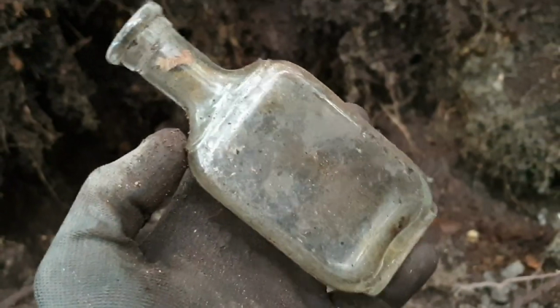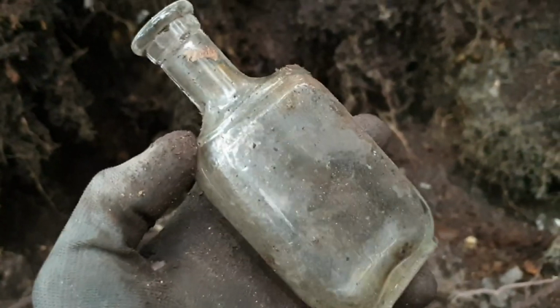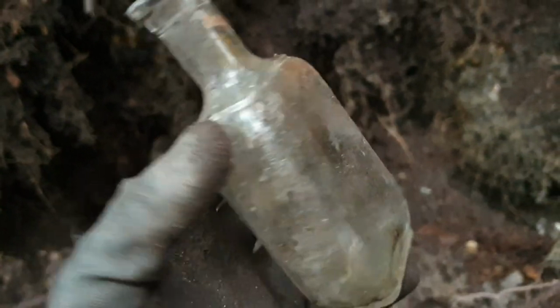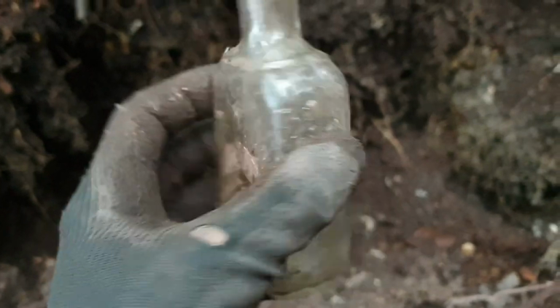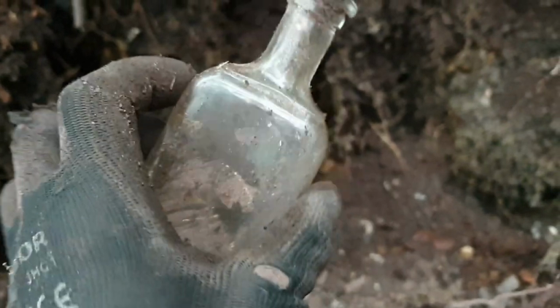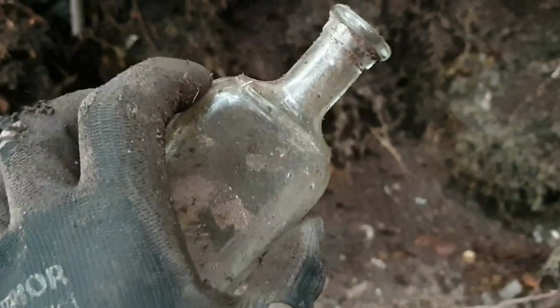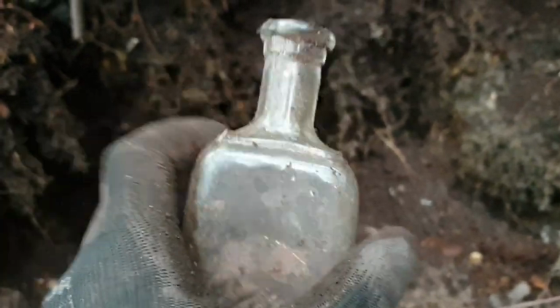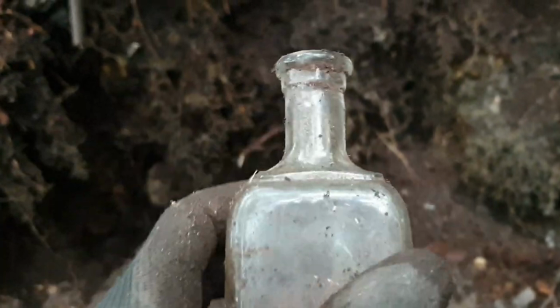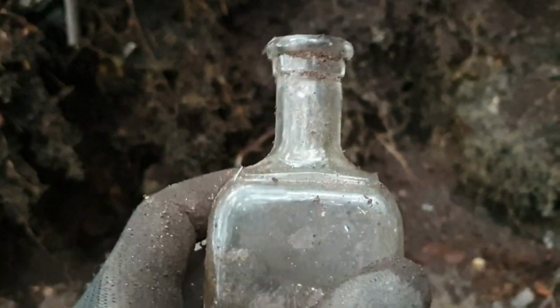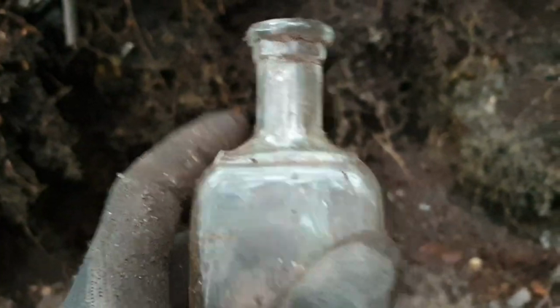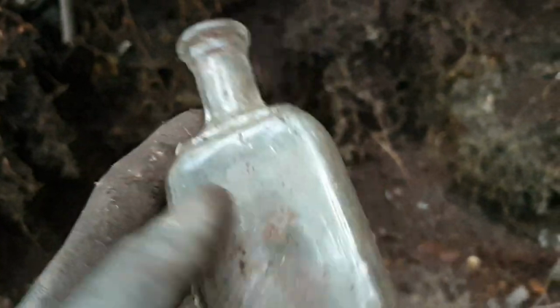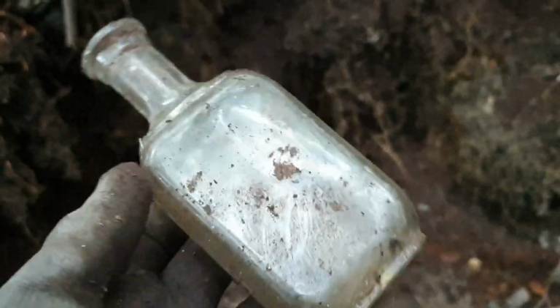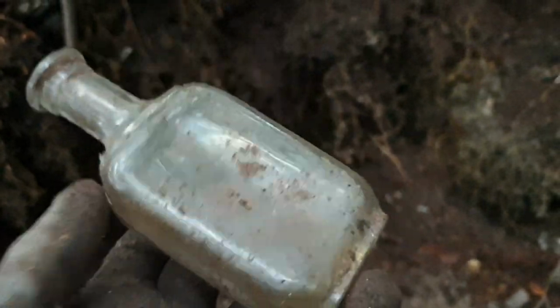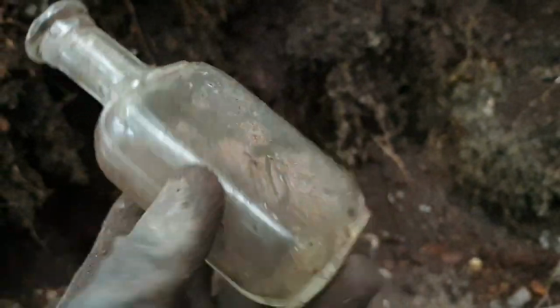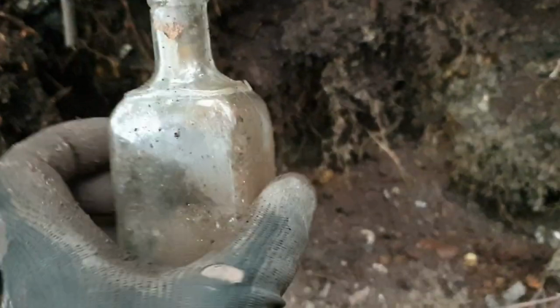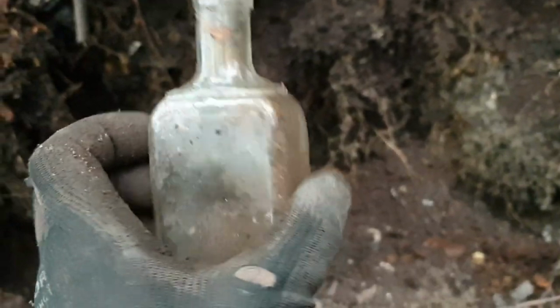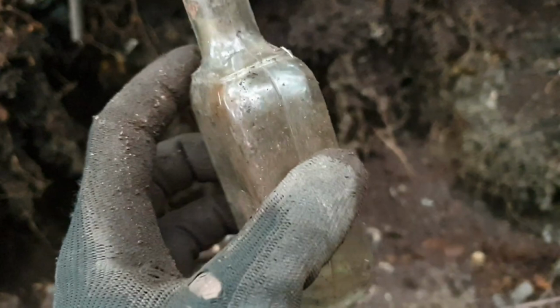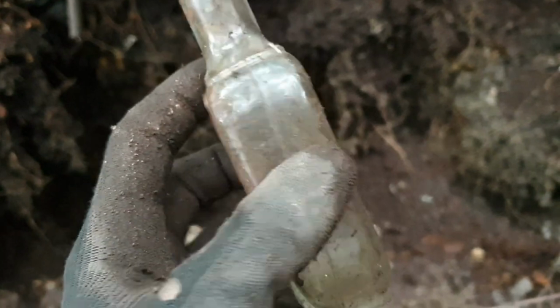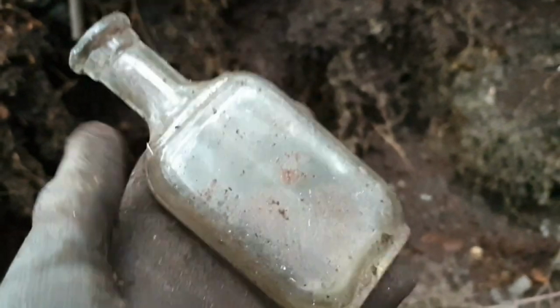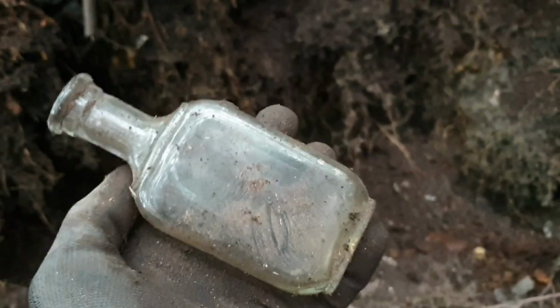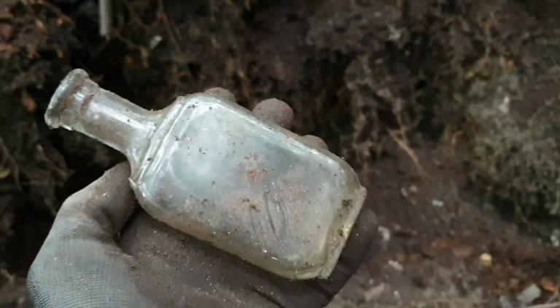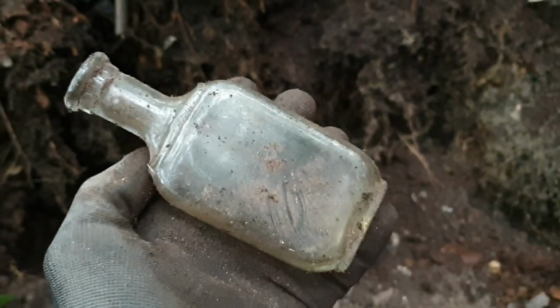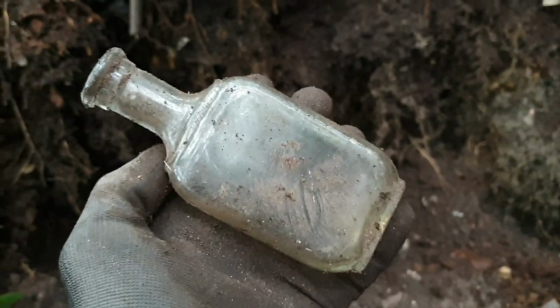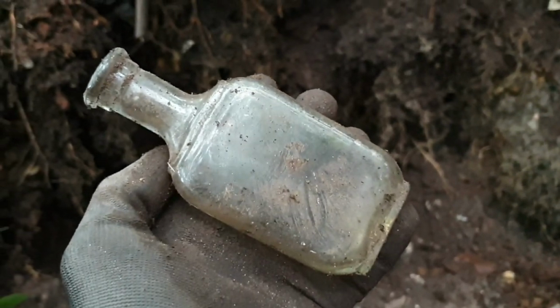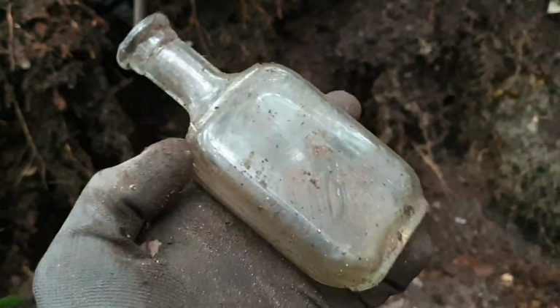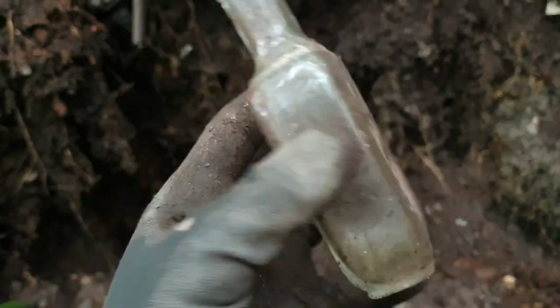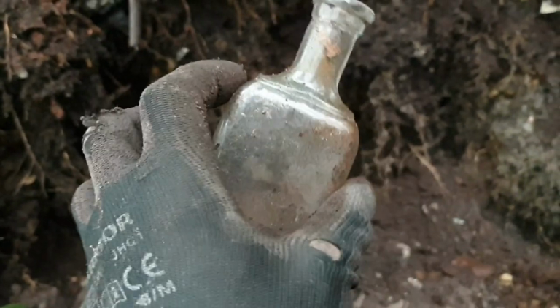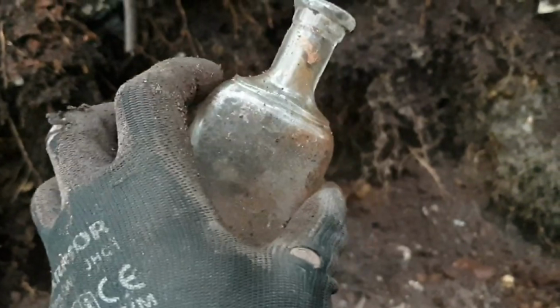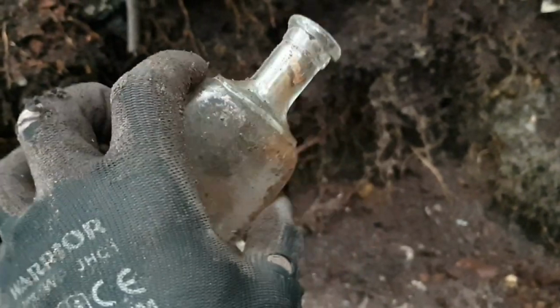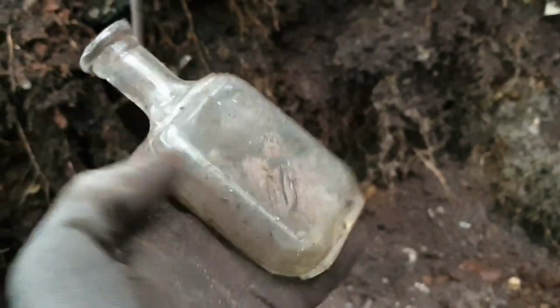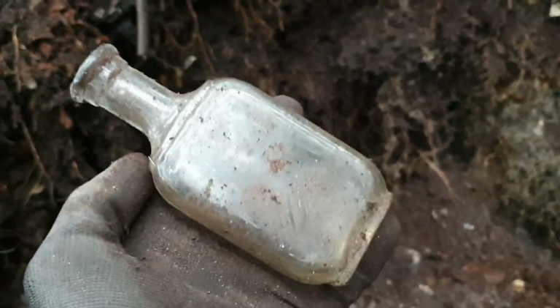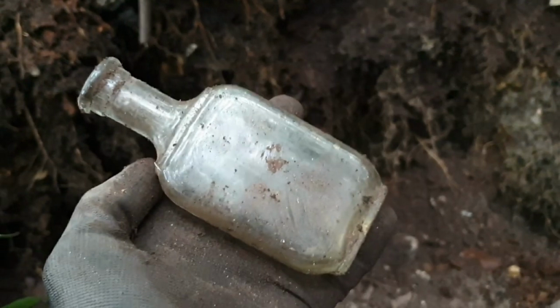A lovely shaped bottle has just popped out — nice neck on that, nice design. Unfortunately it's plain, so I'll leave it behind for someone else.